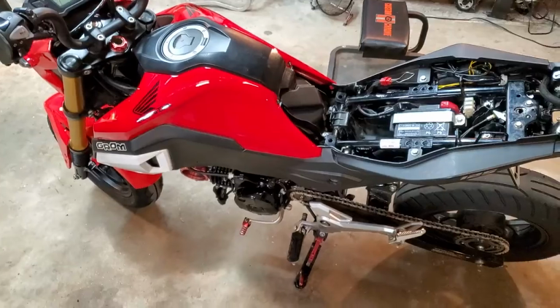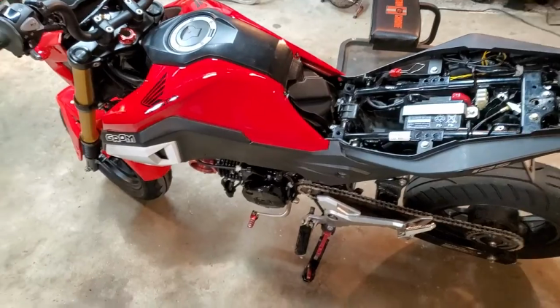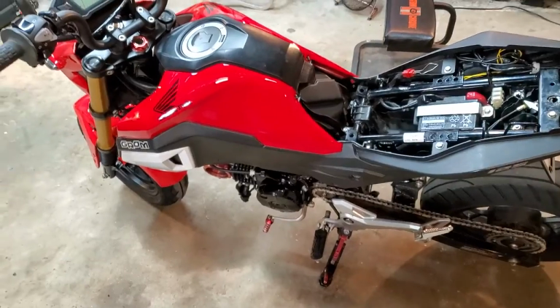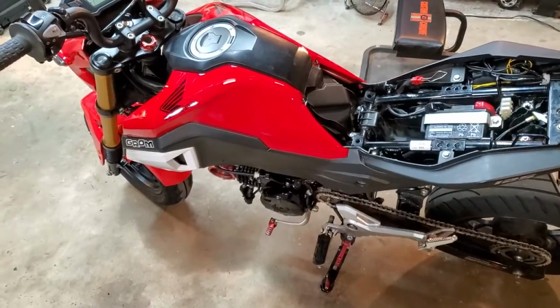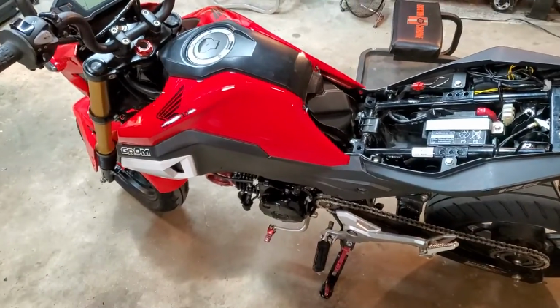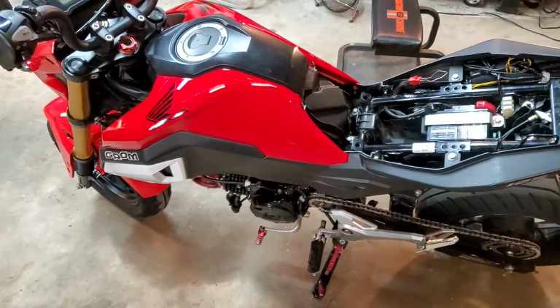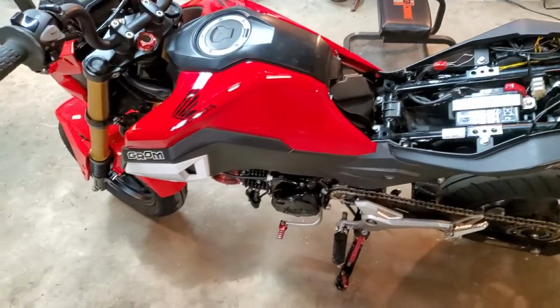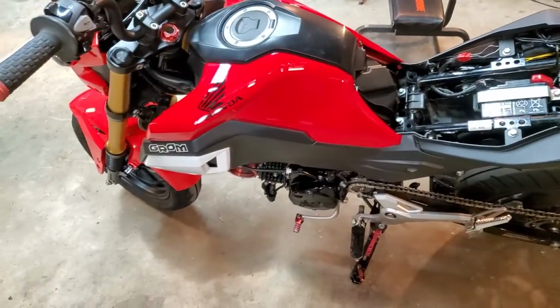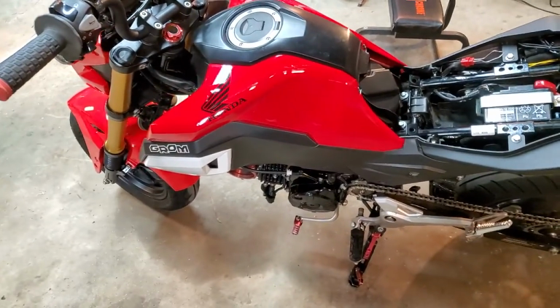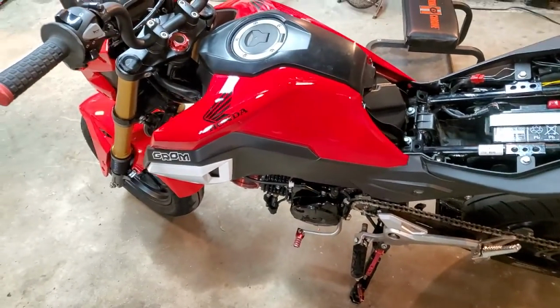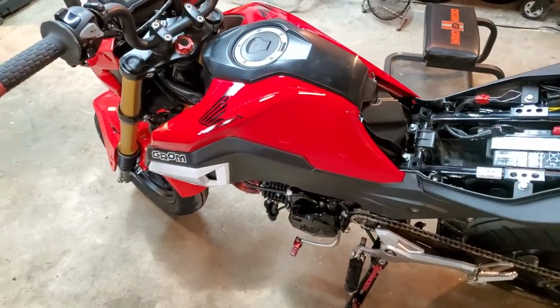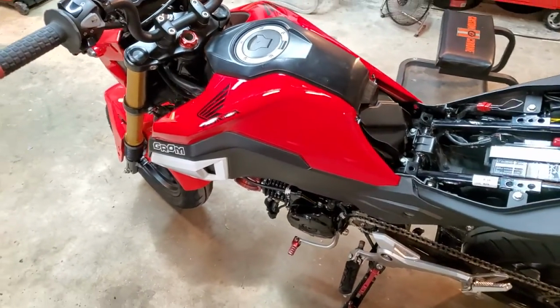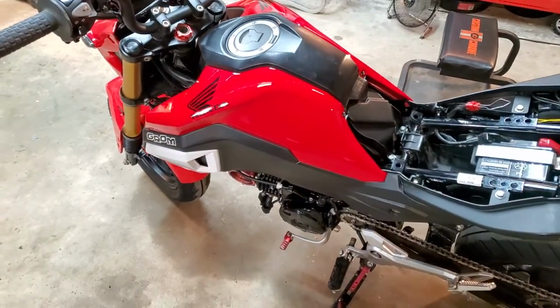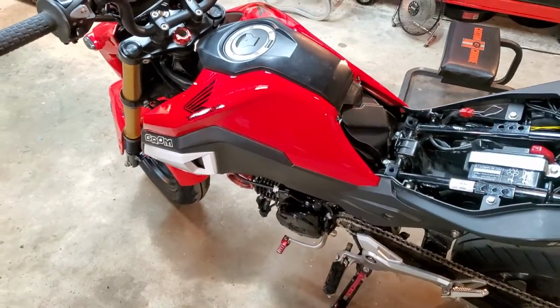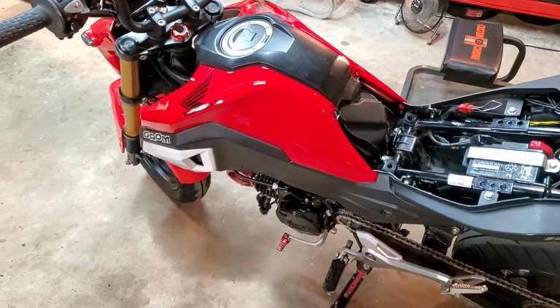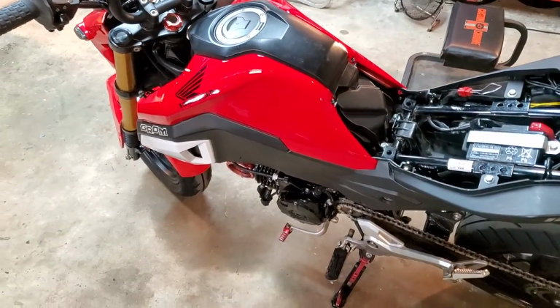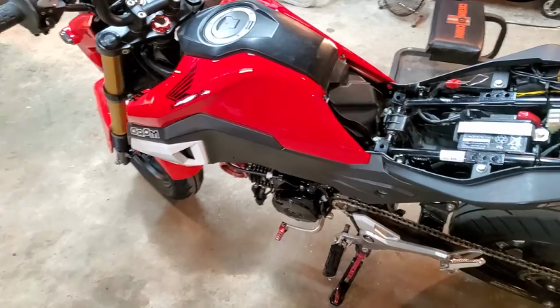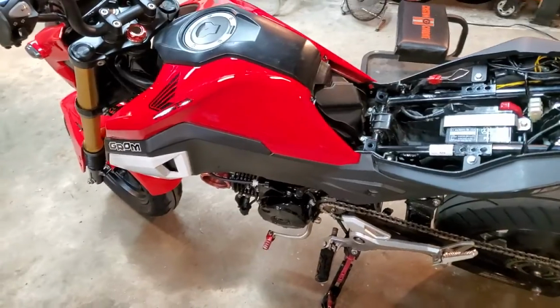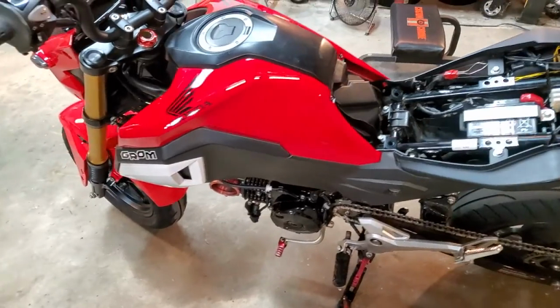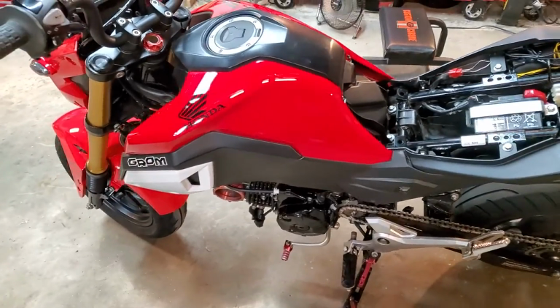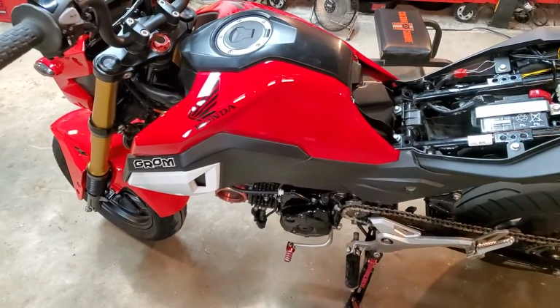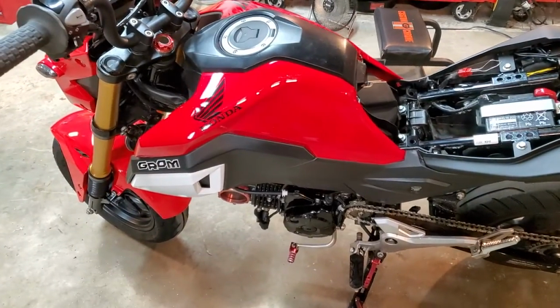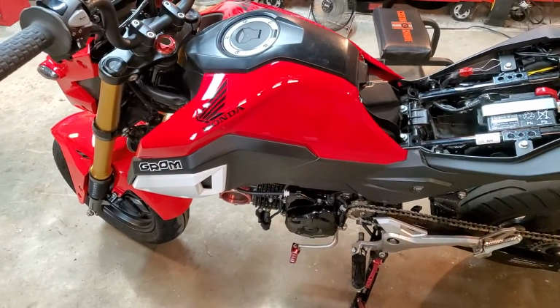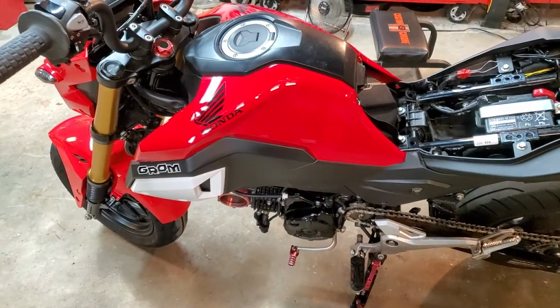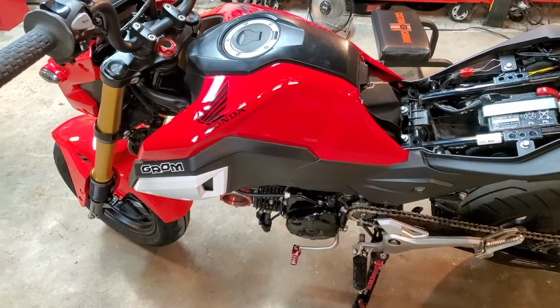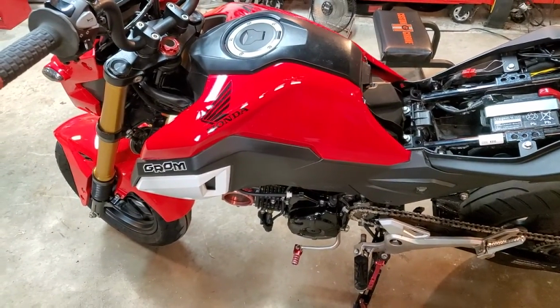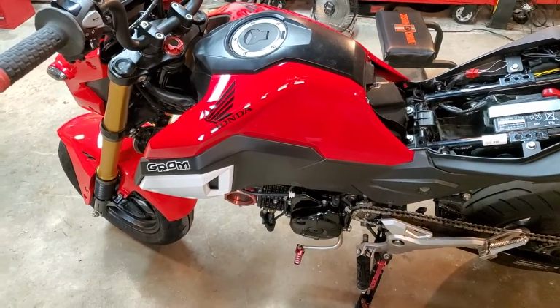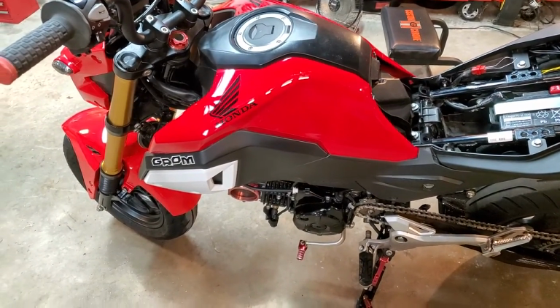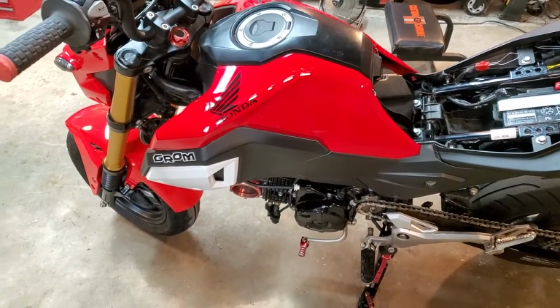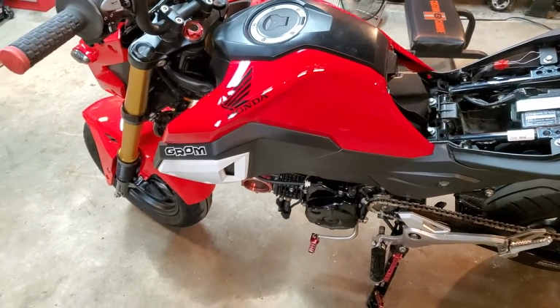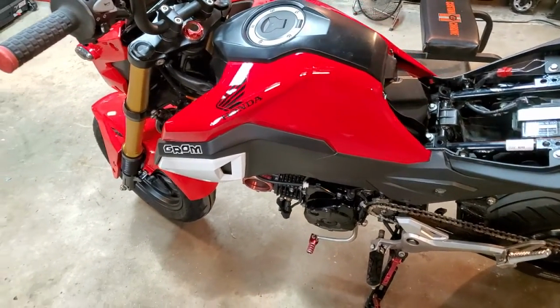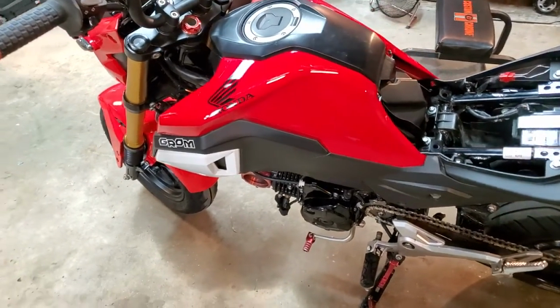What's up guys, Dave here. If you're interested in resetting the throttle position sensor on your bike — this is a 2020 Honda Grom — but it may apply to many other models, including the Honda Monkey.